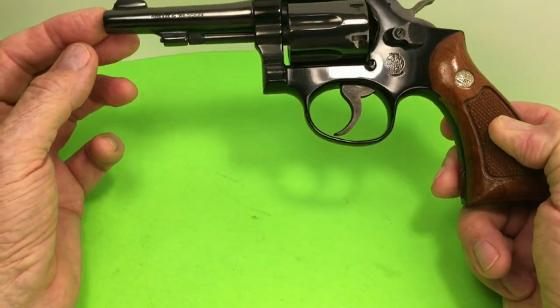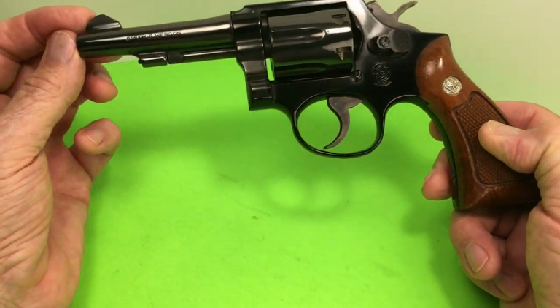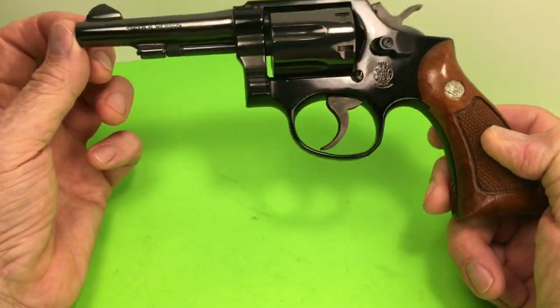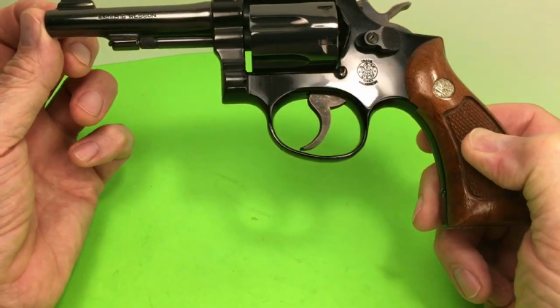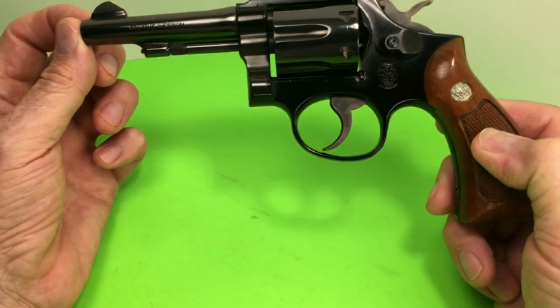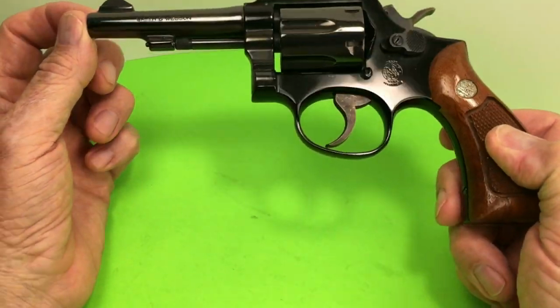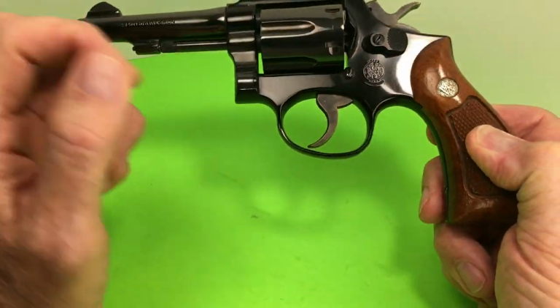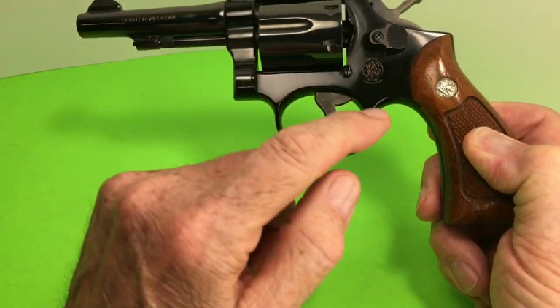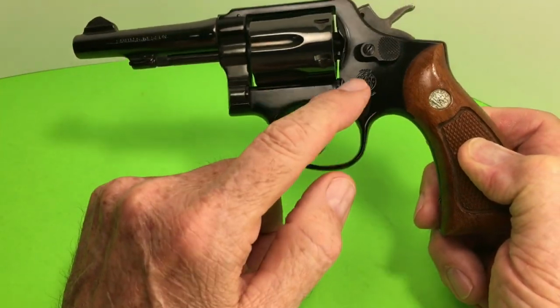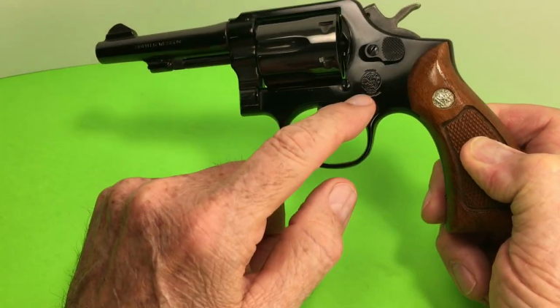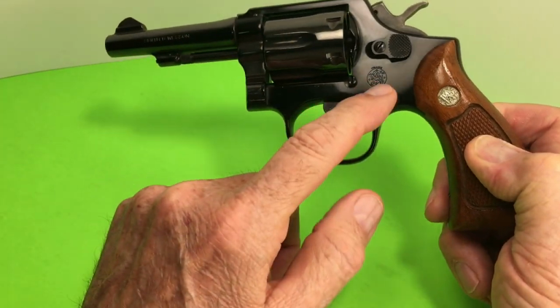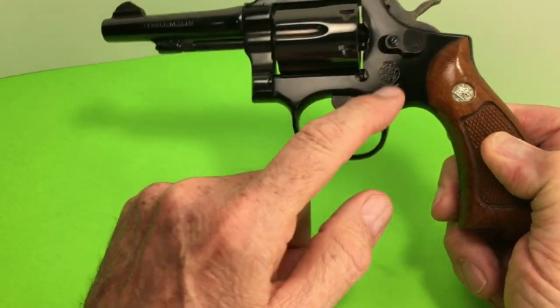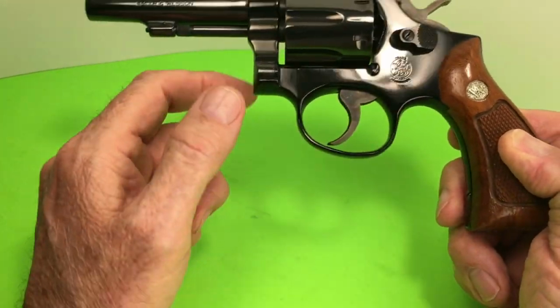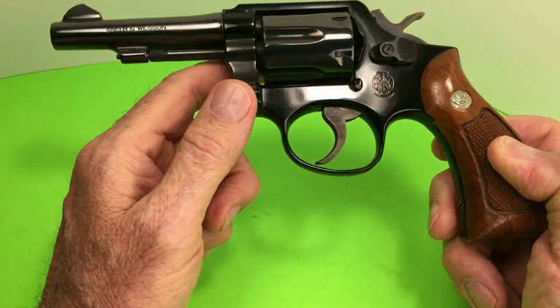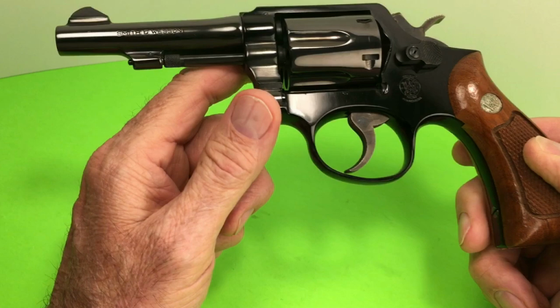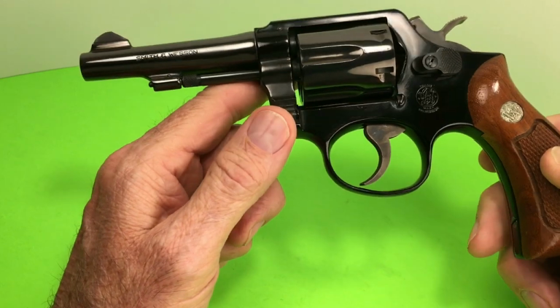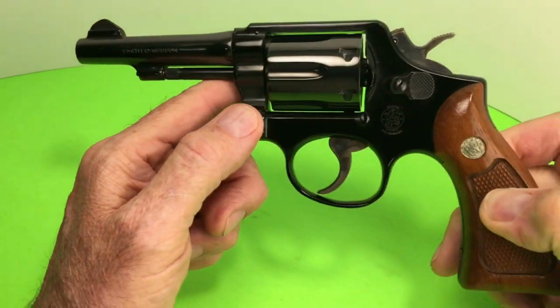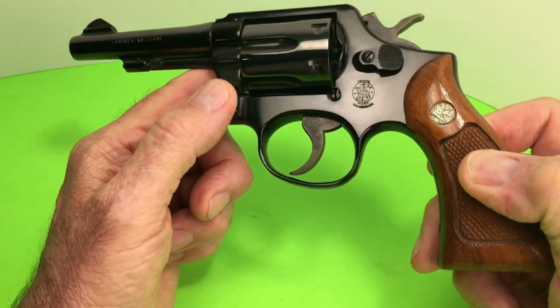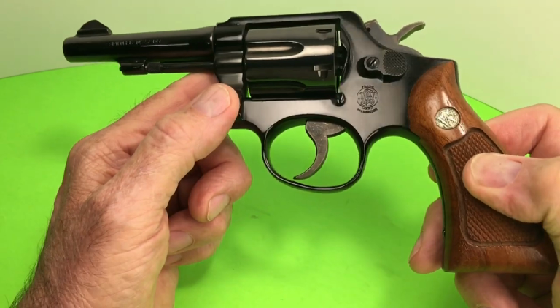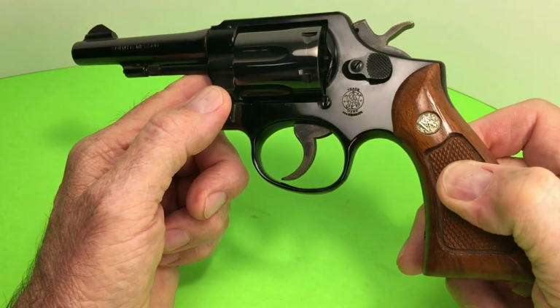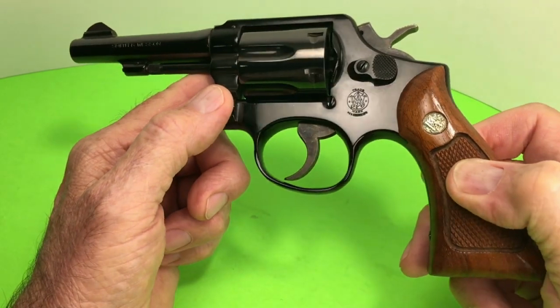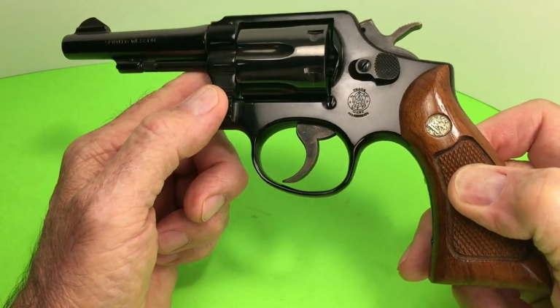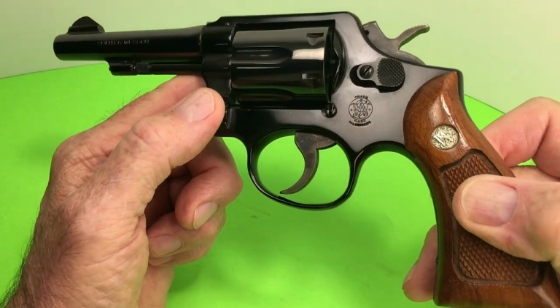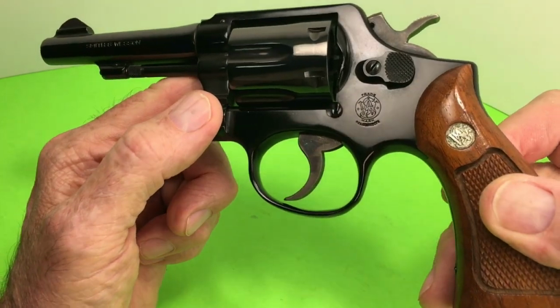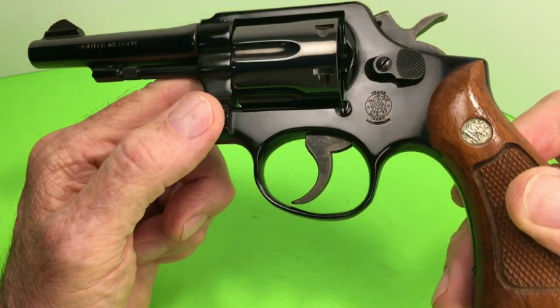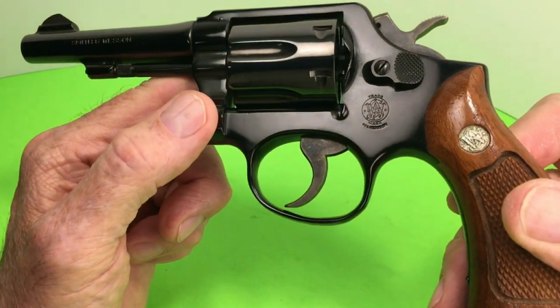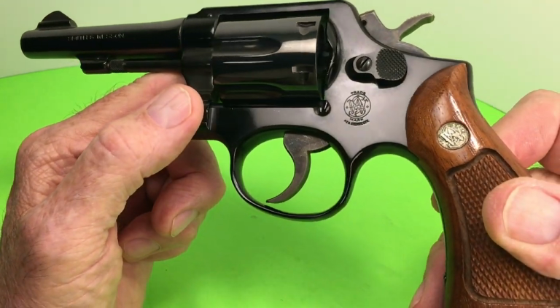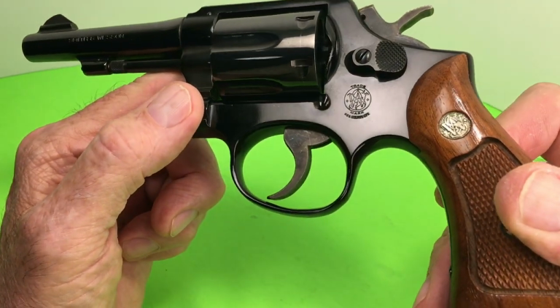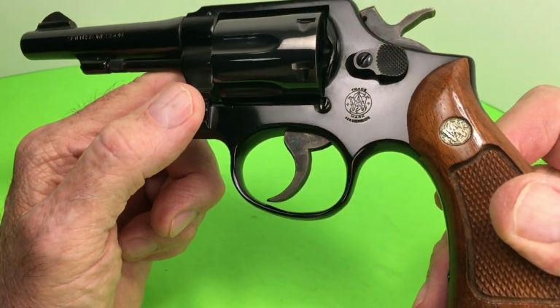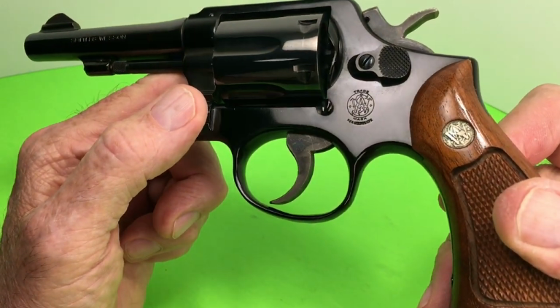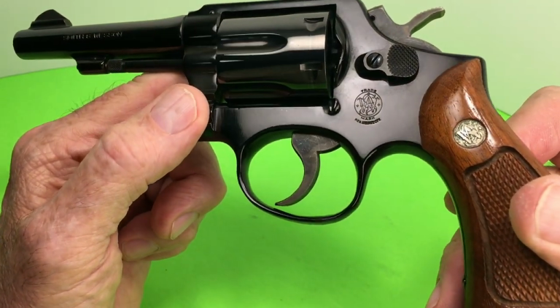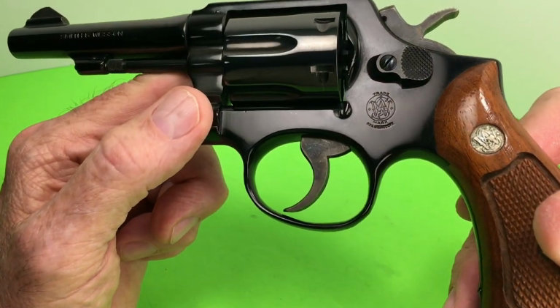This is such a beautiful finish. They say this finish is very durable. It's not really blue — I don't know what the heck it is — but it sure is pretty.